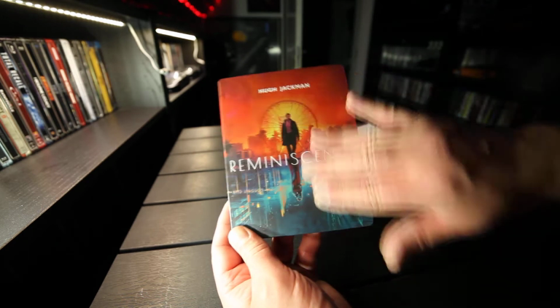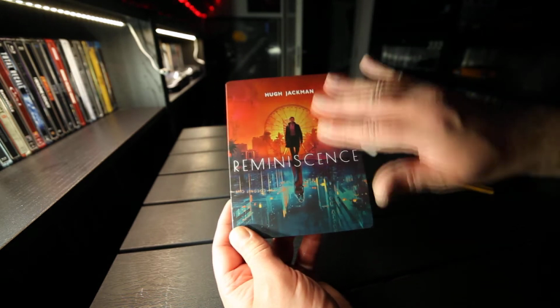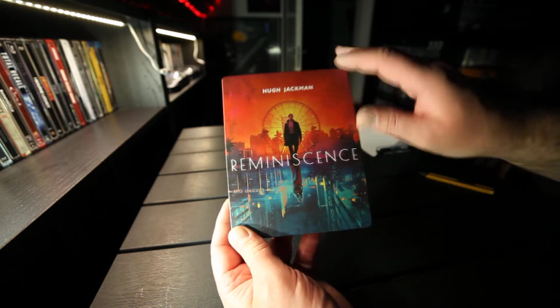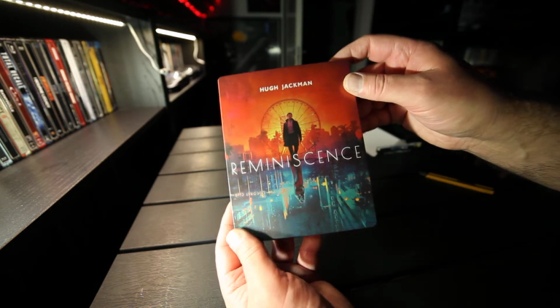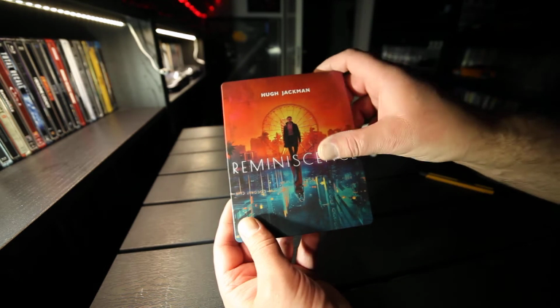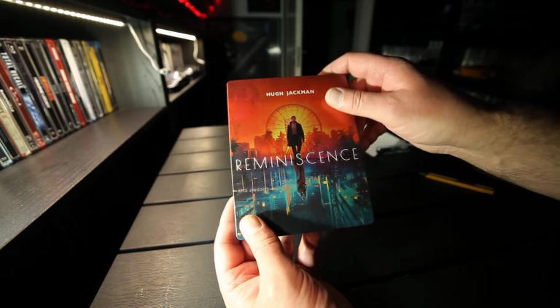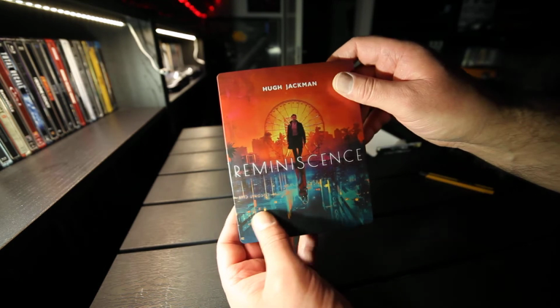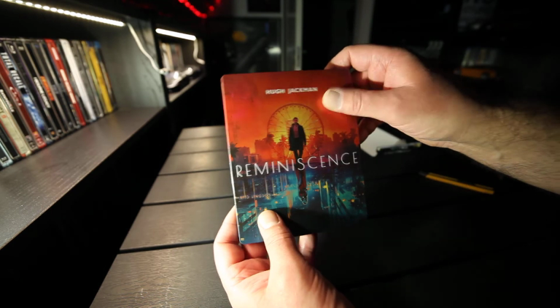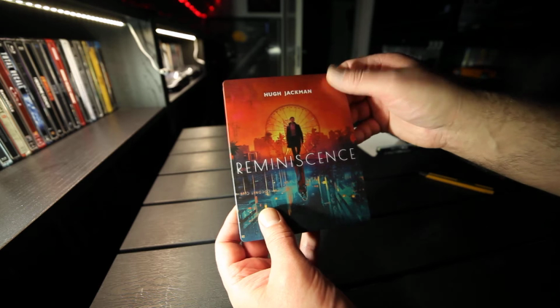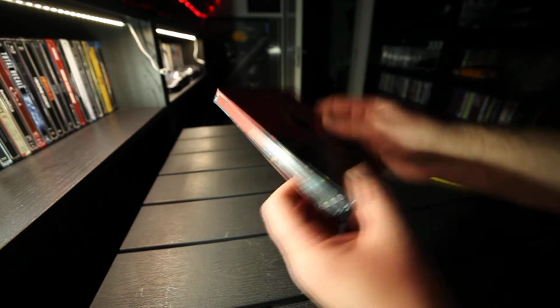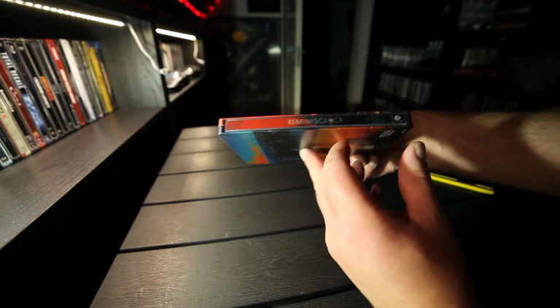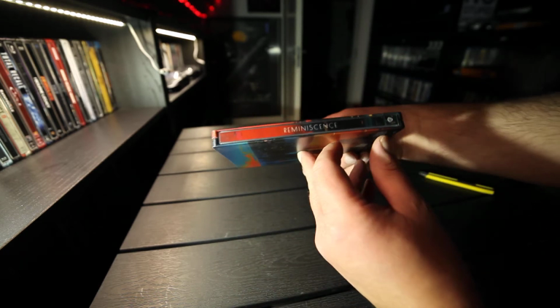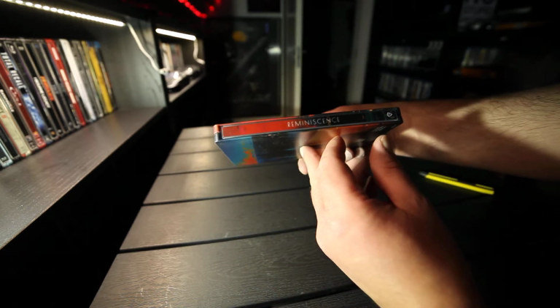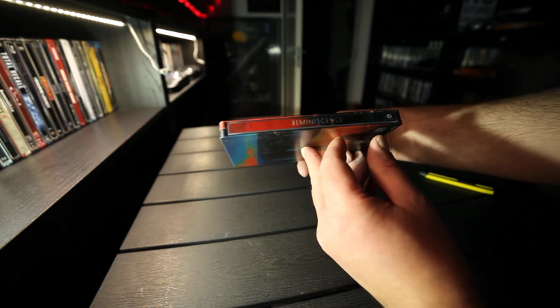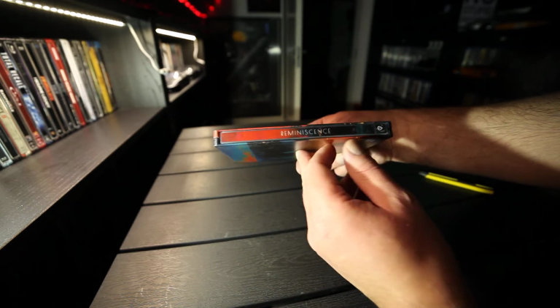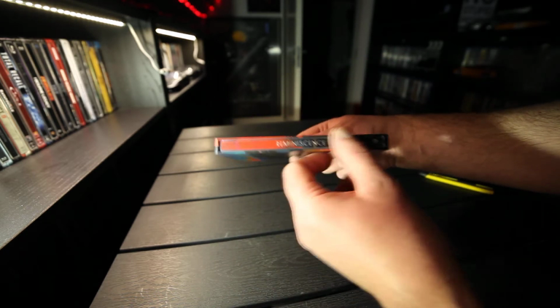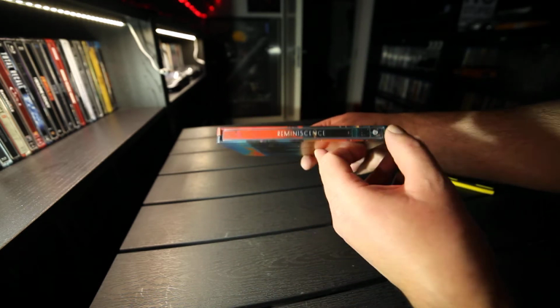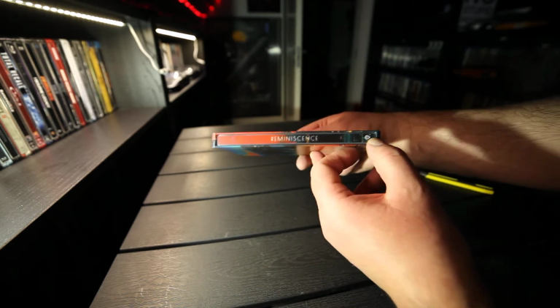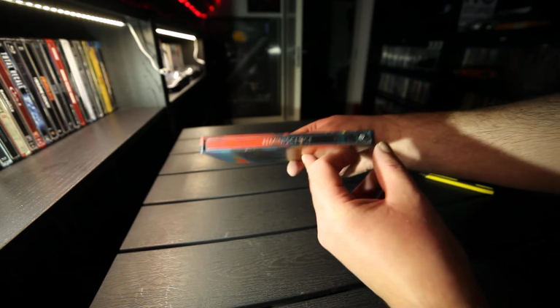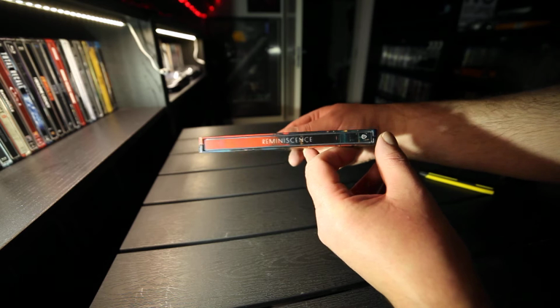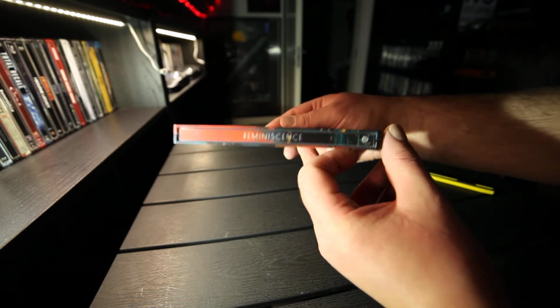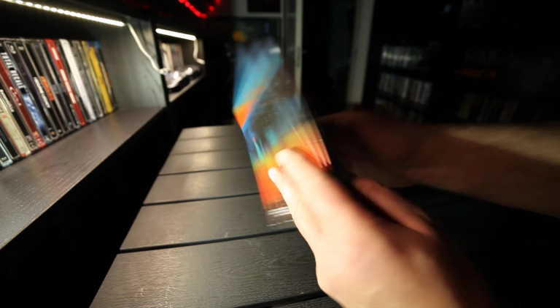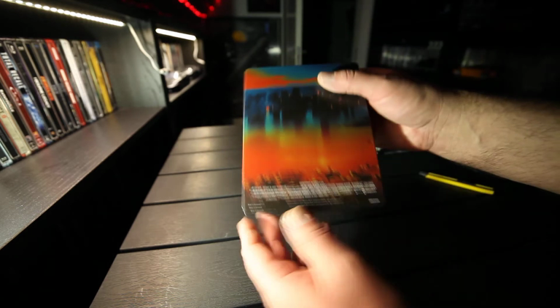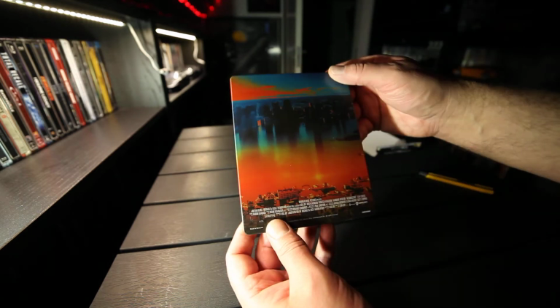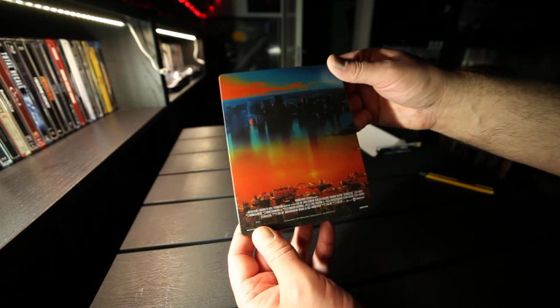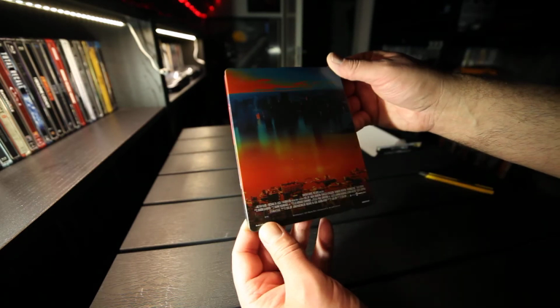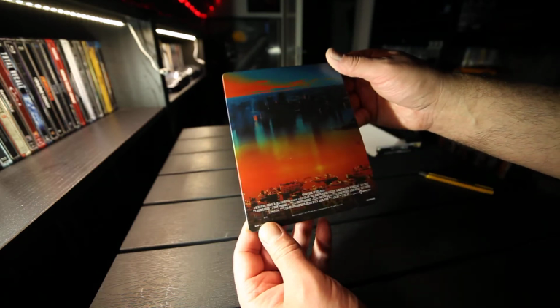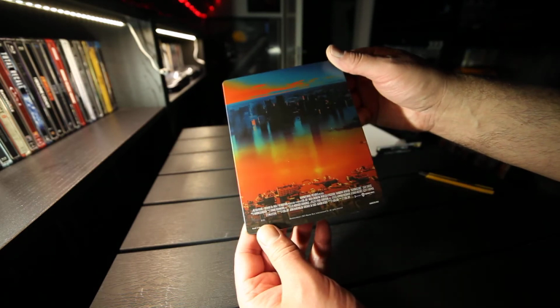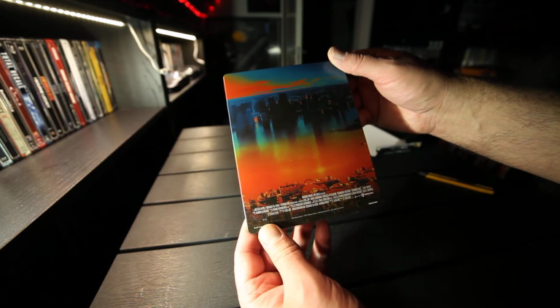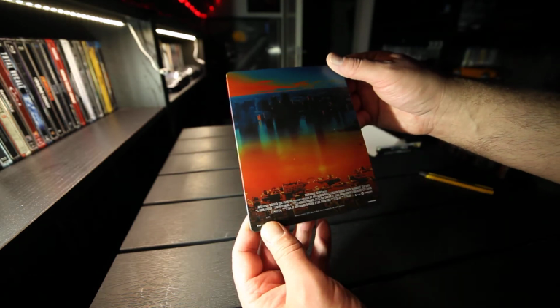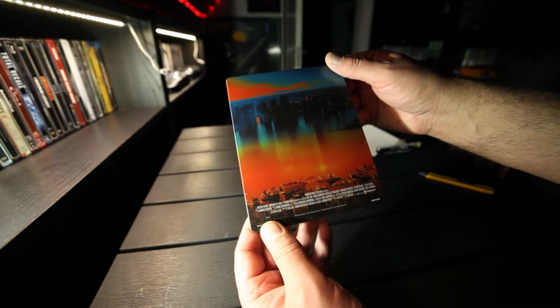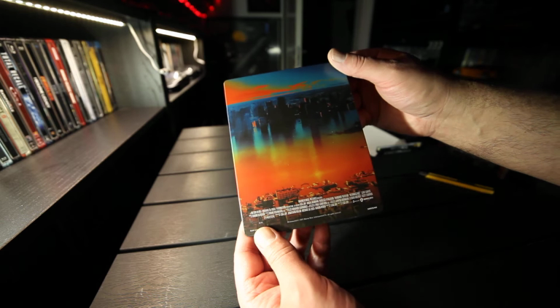Kind of matte finish — semi-matte. The spine has only a Warner Bros logo. The back features the skyline.